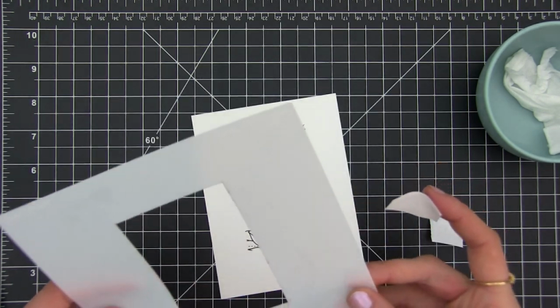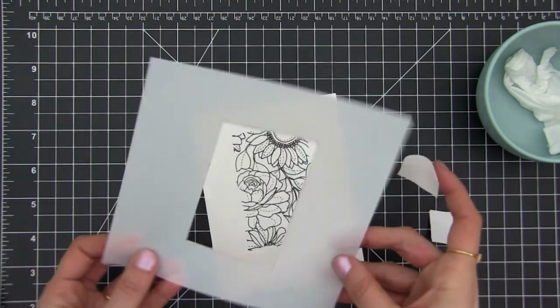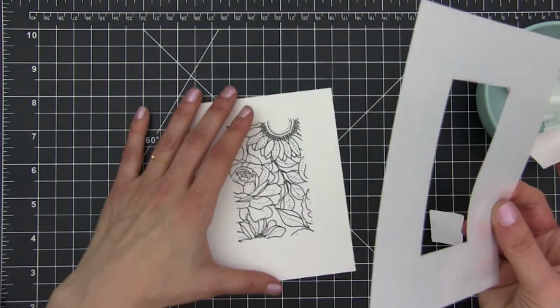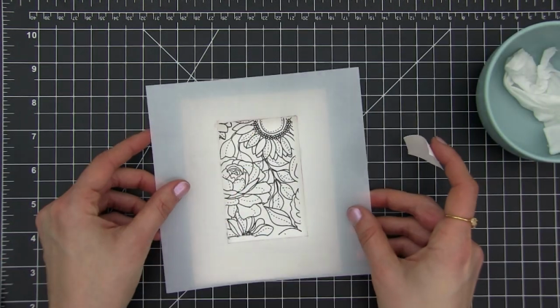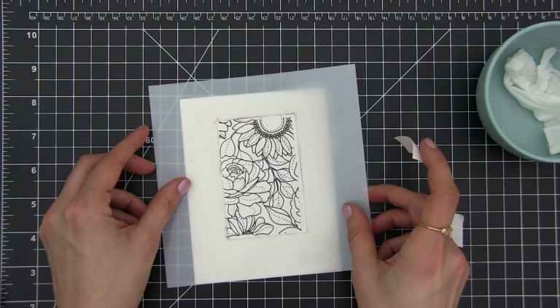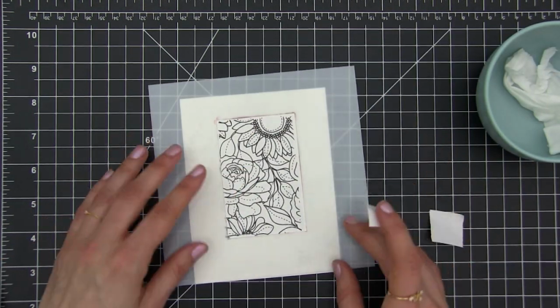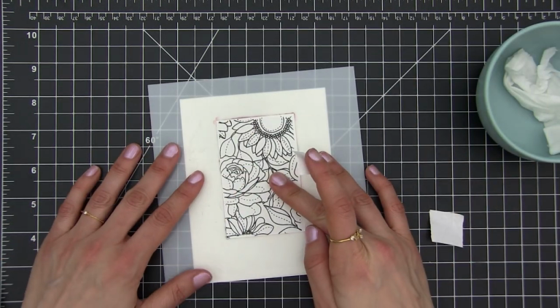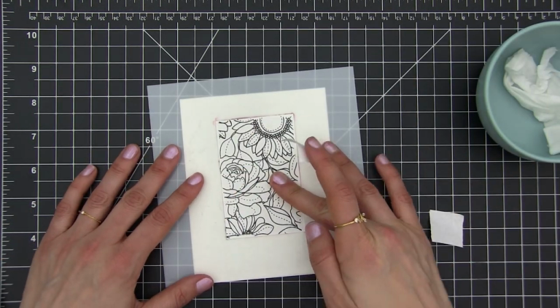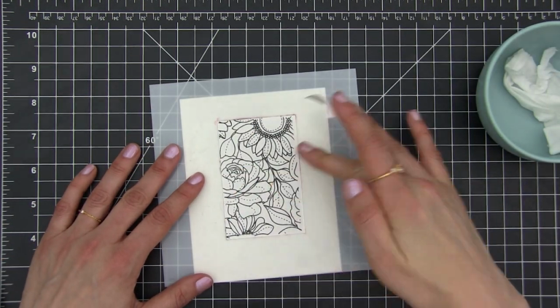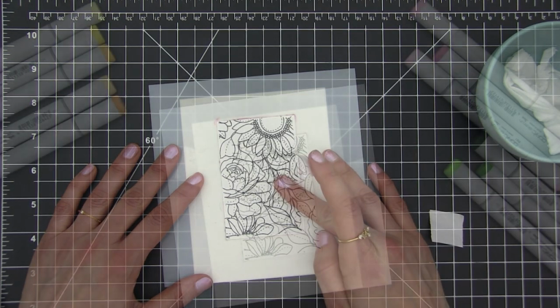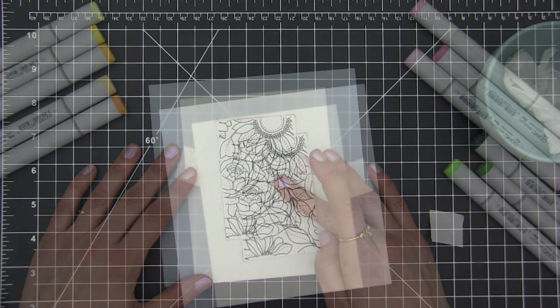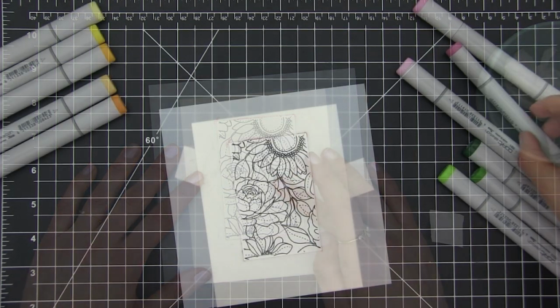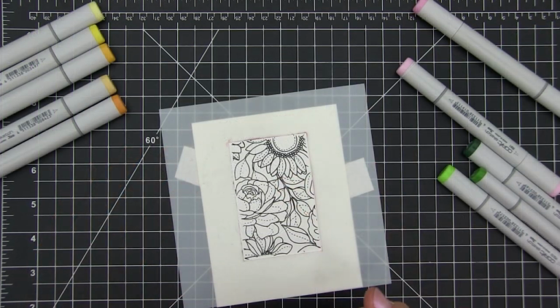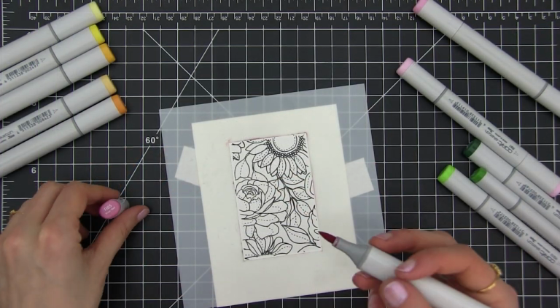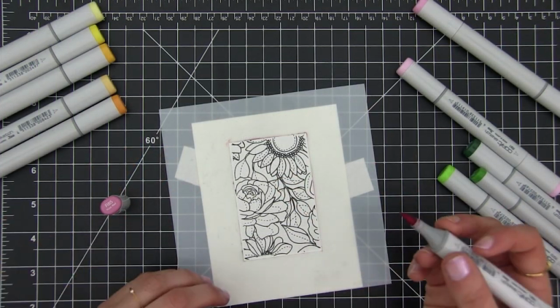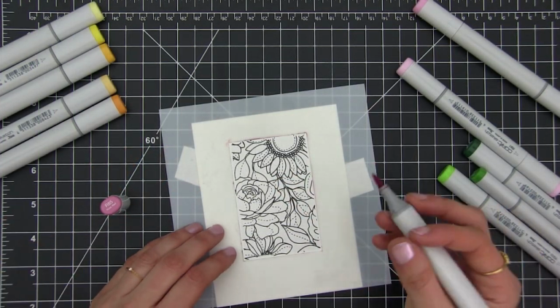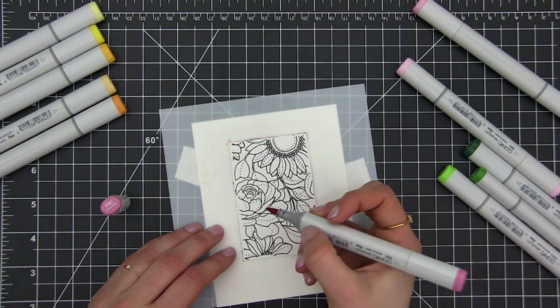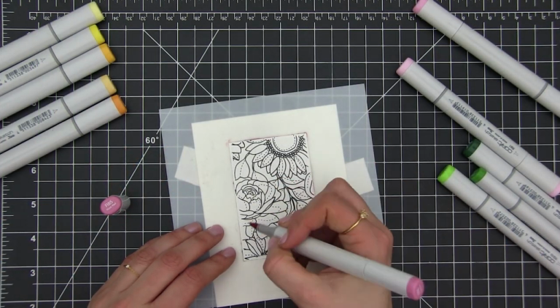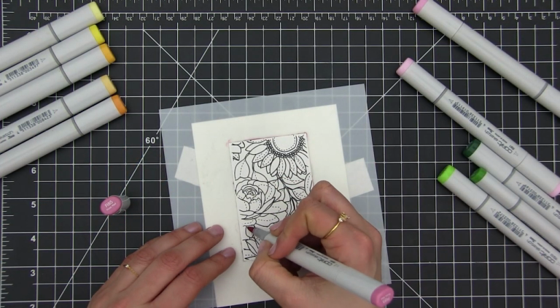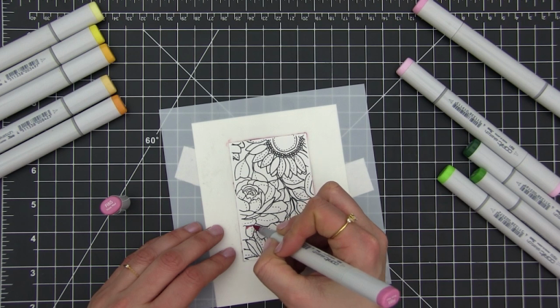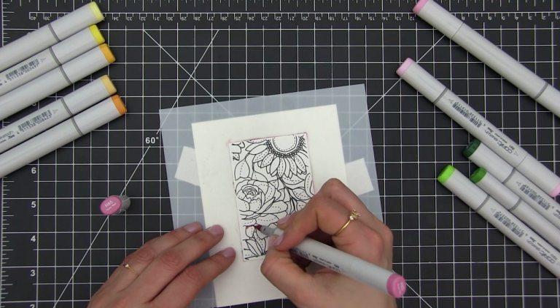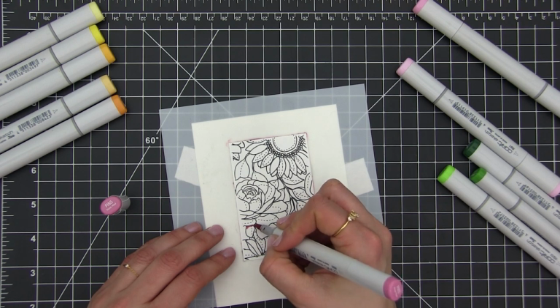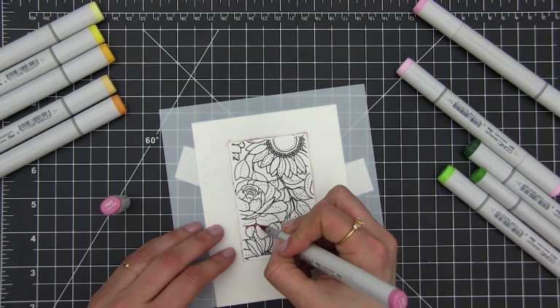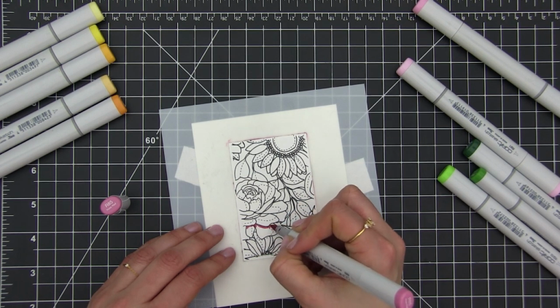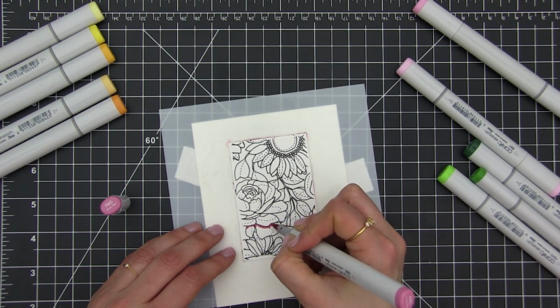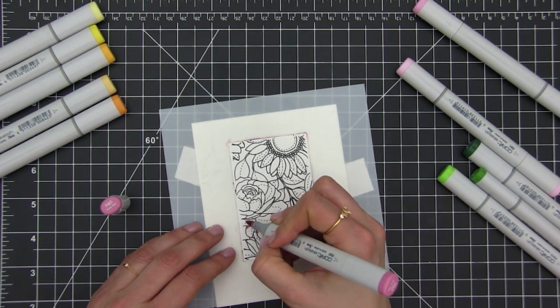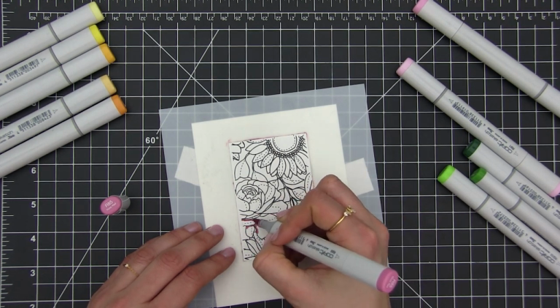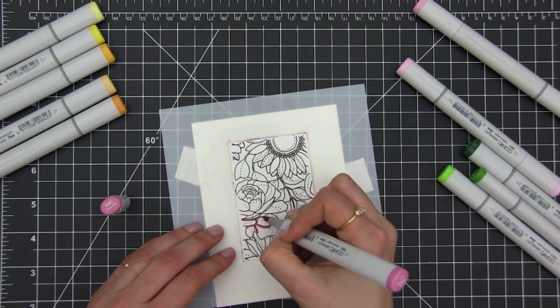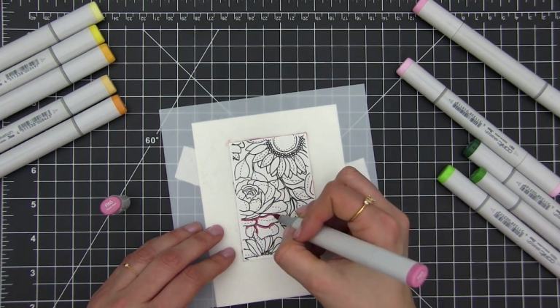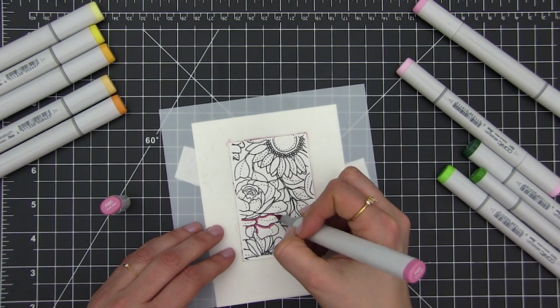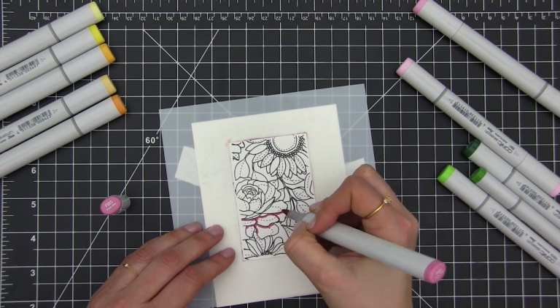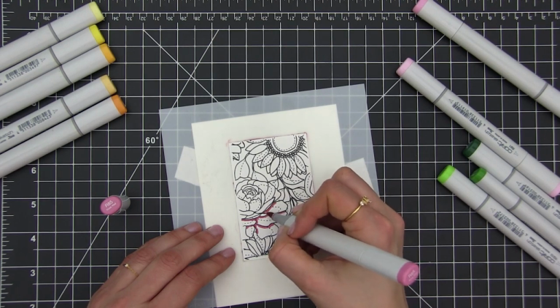So once we are done stamping we need to put that mask back on the paper for coloring. I'm going to be using Copic markers. You can use any other alcohol markers you have, or actually any medium that you want like watercolors or pencils or whatever you like.